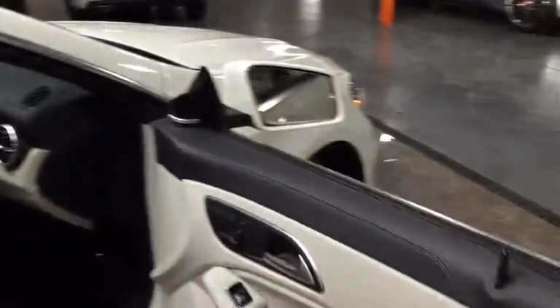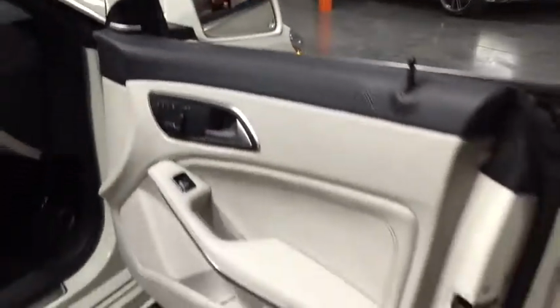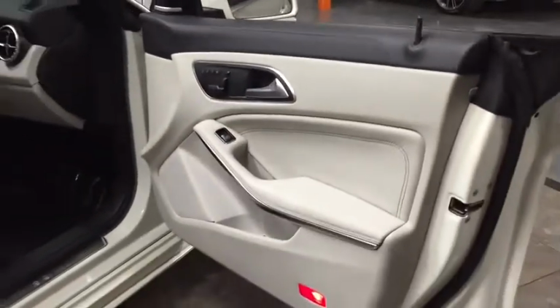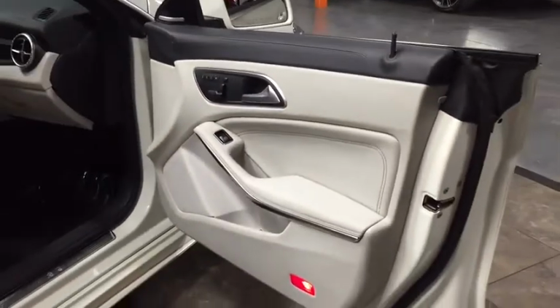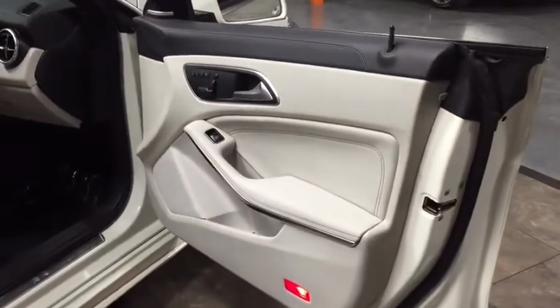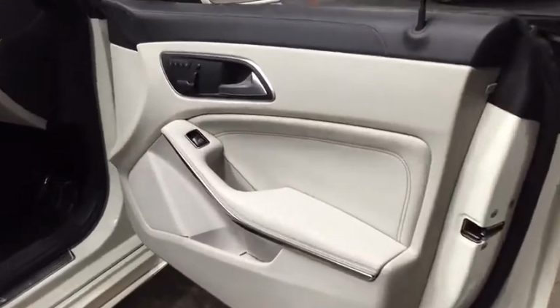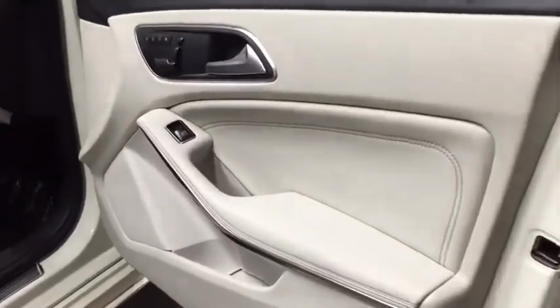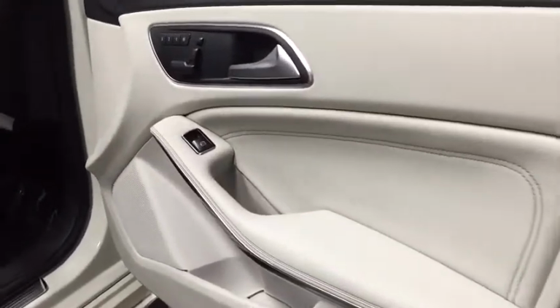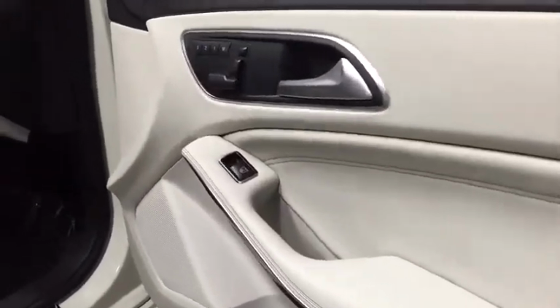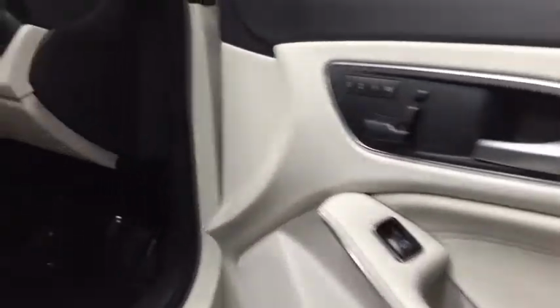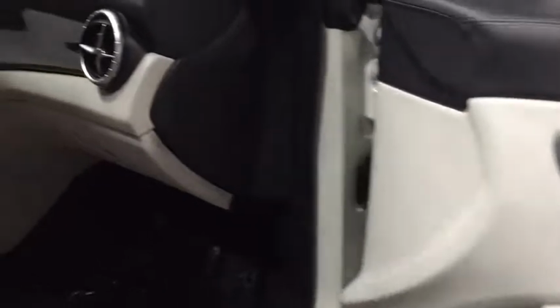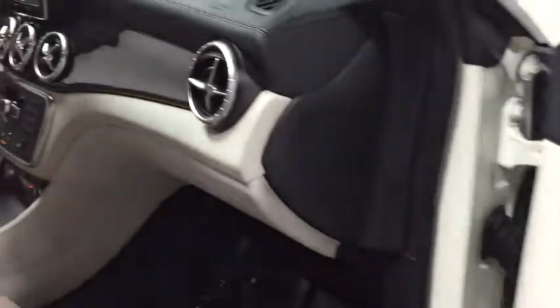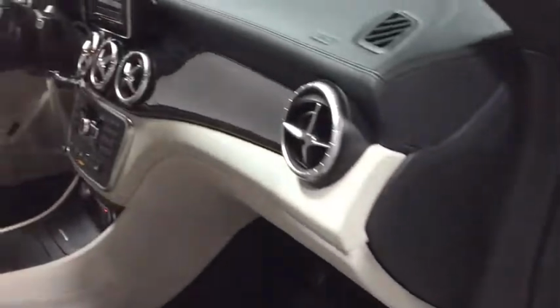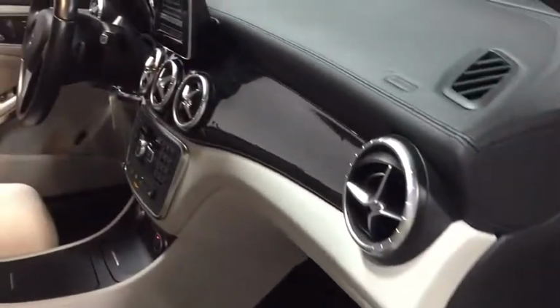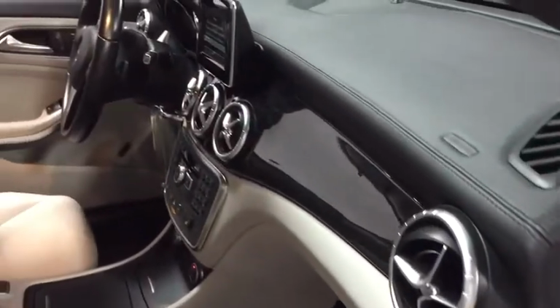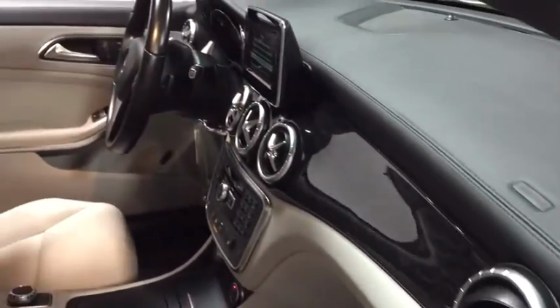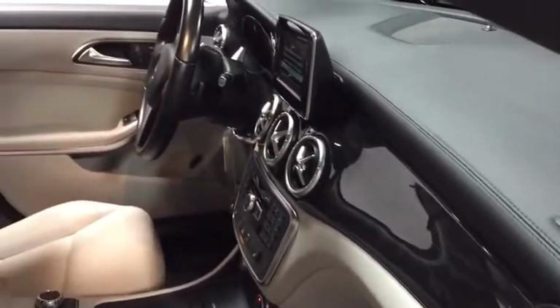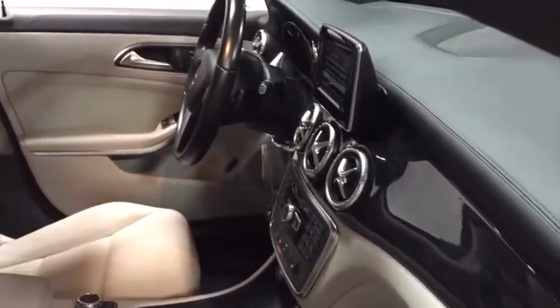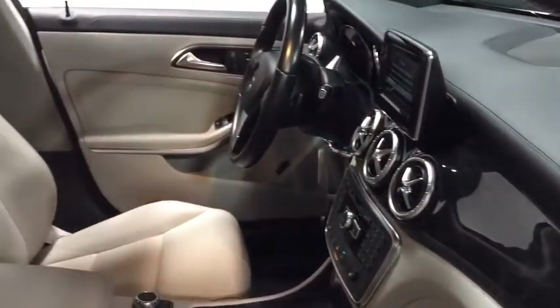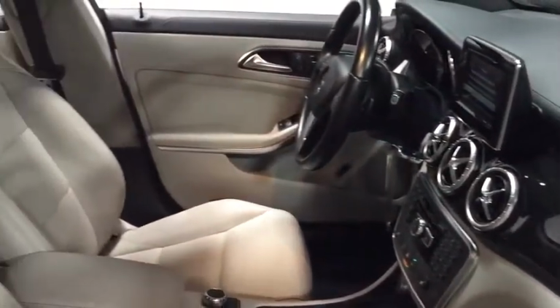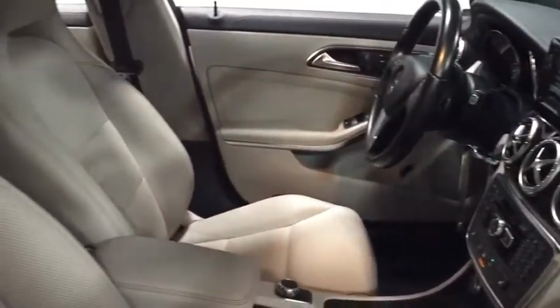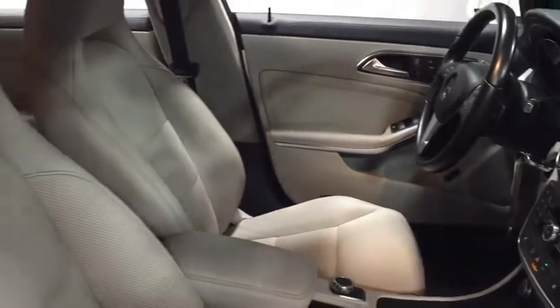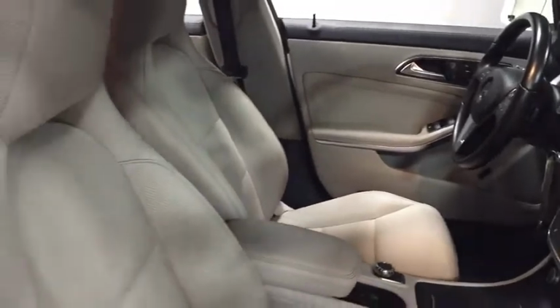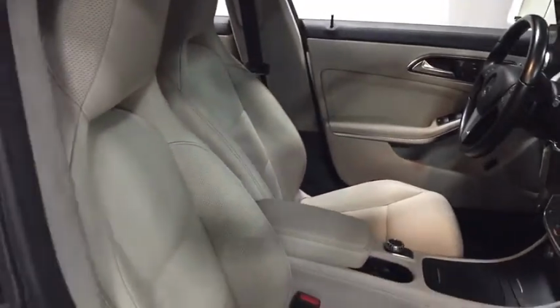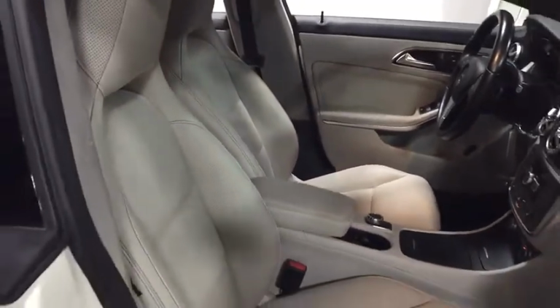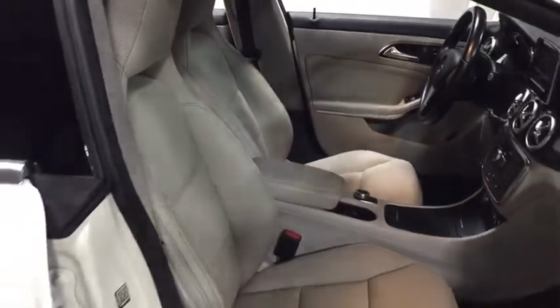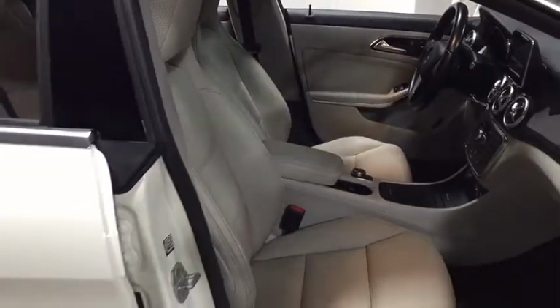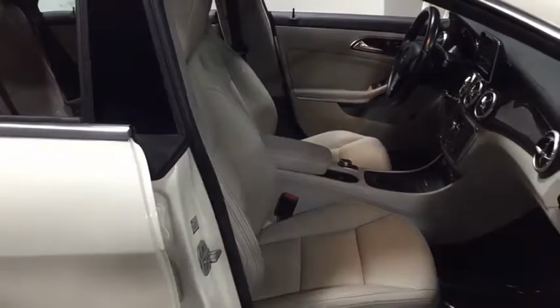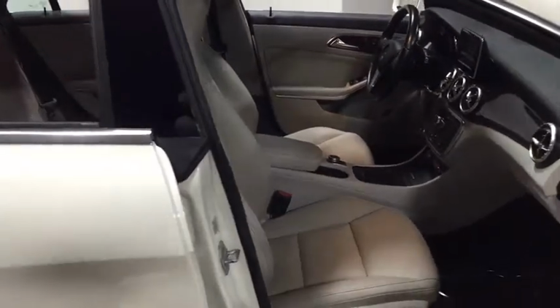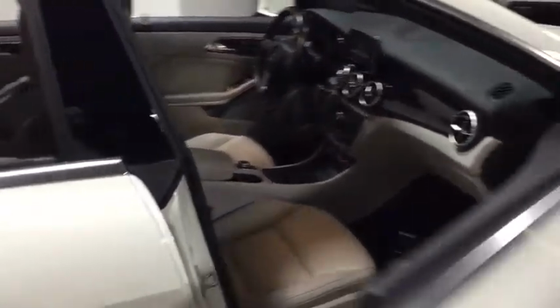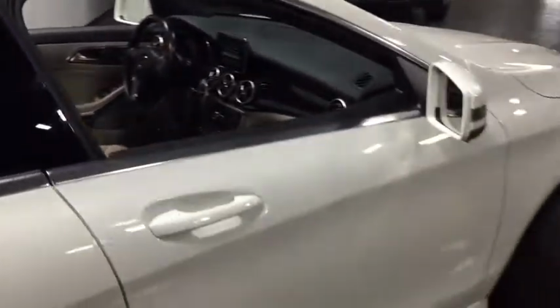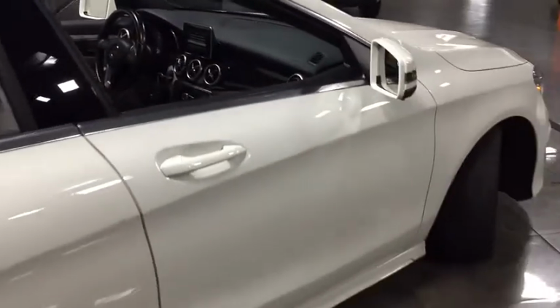Keyless entry, leather-wrapped steering wheel, front wheel drive, cruise control, eight speakers, clock, electronic stability control, MP3 player, trip computer, day and night rearview mirror, tachometer, brake assist.